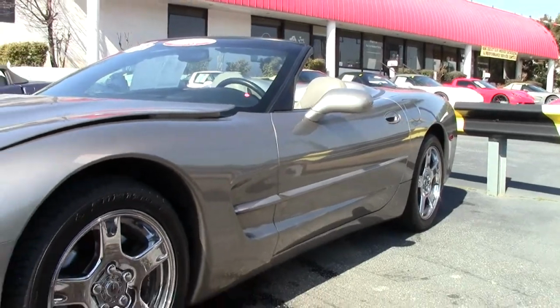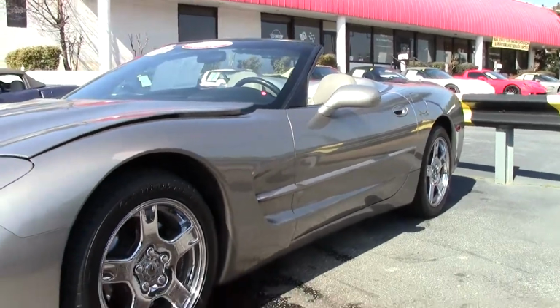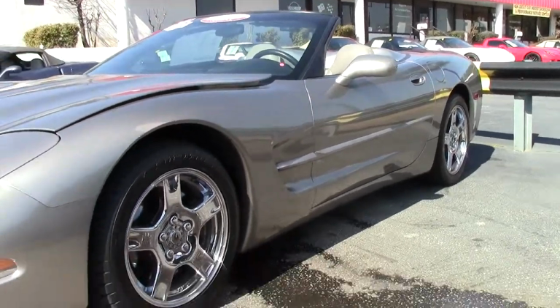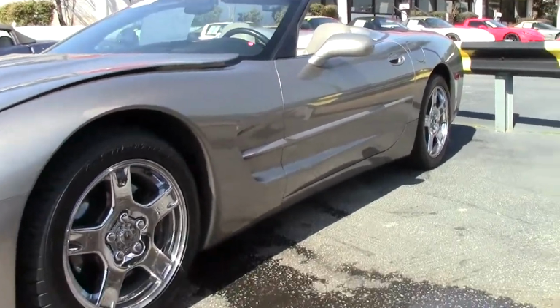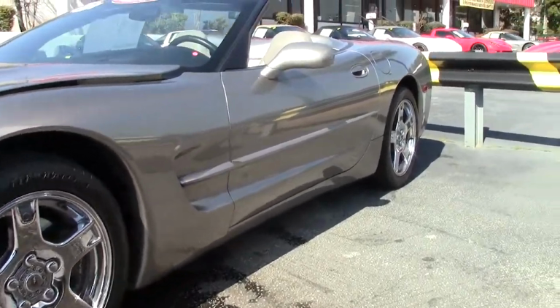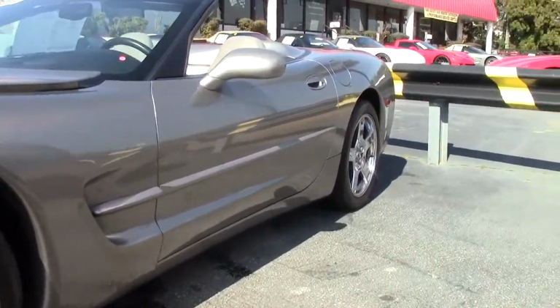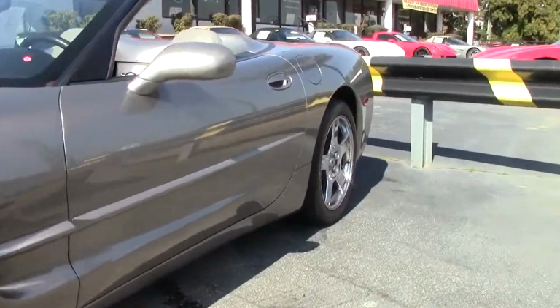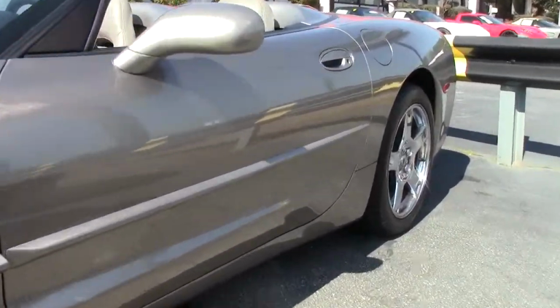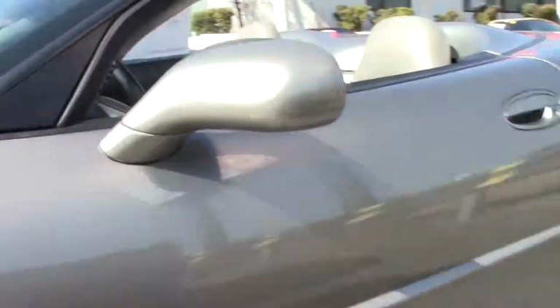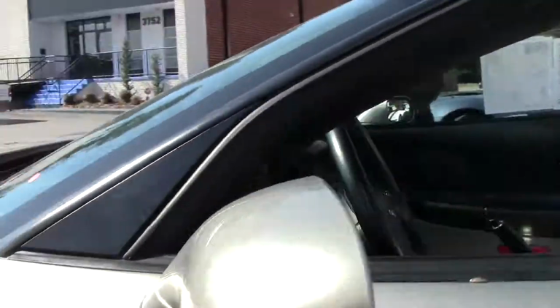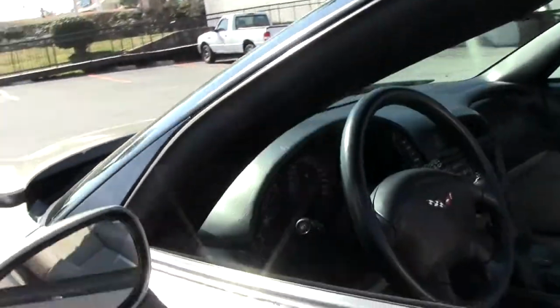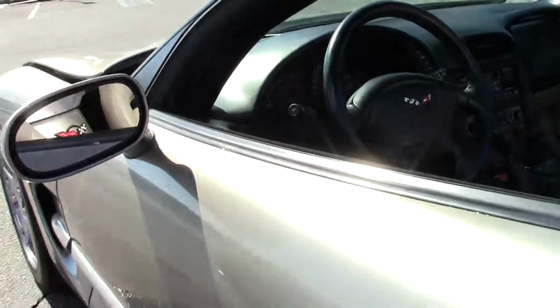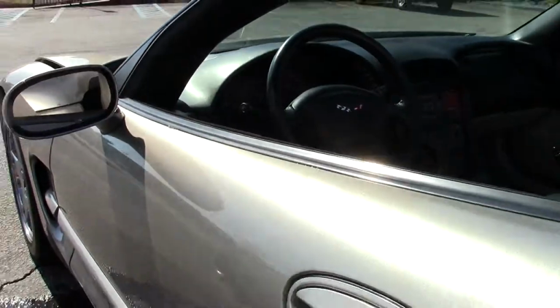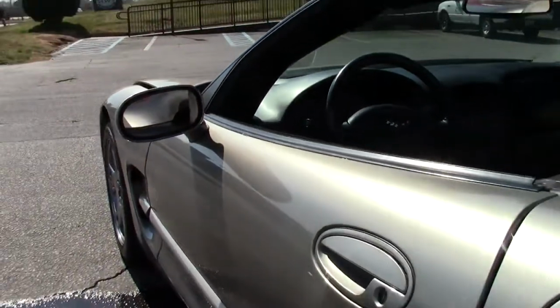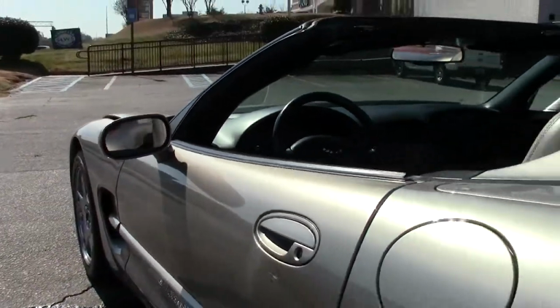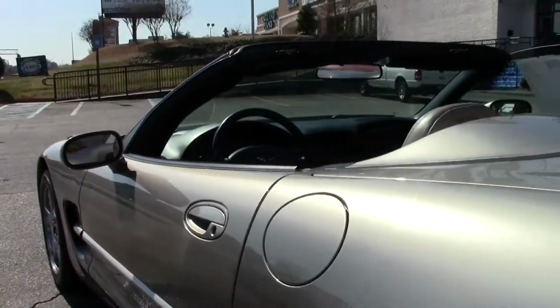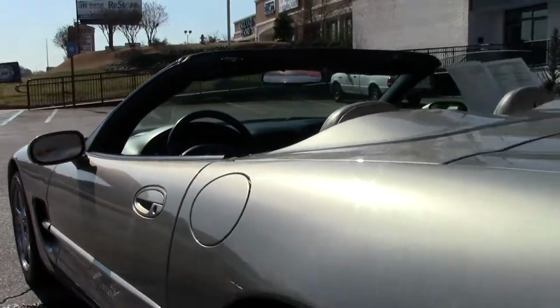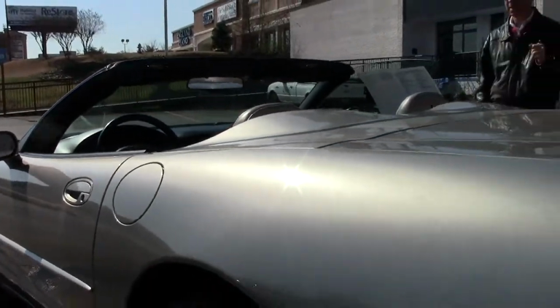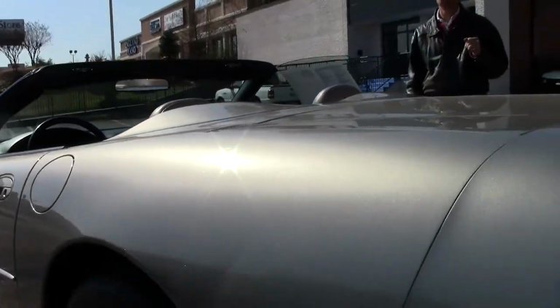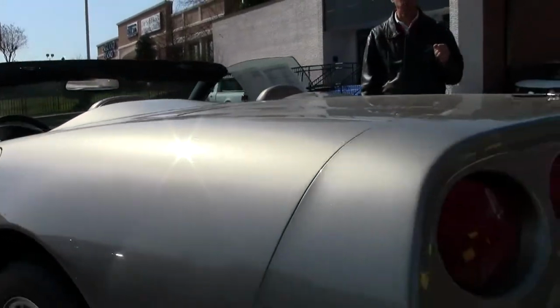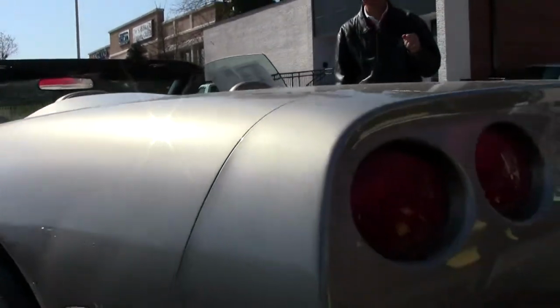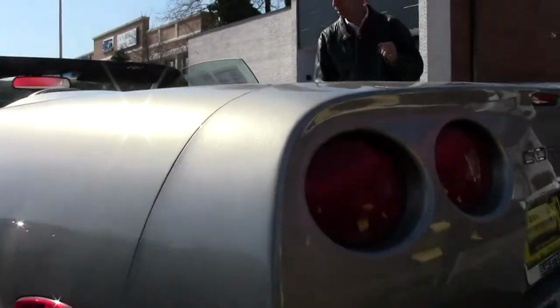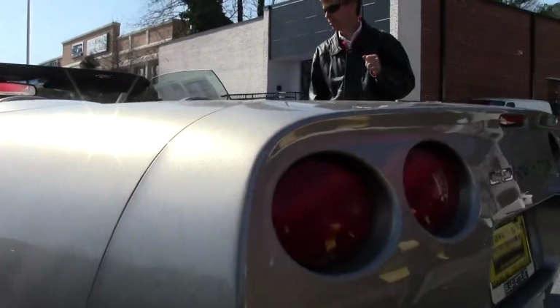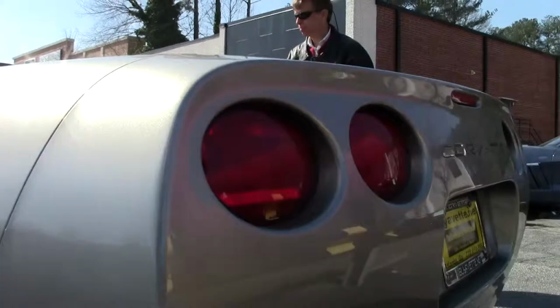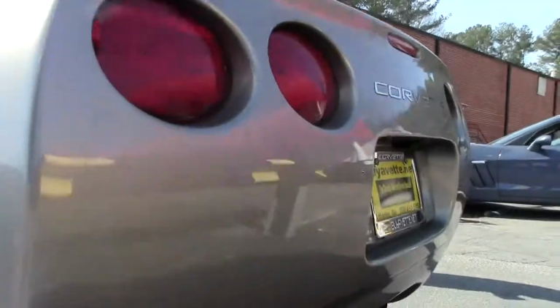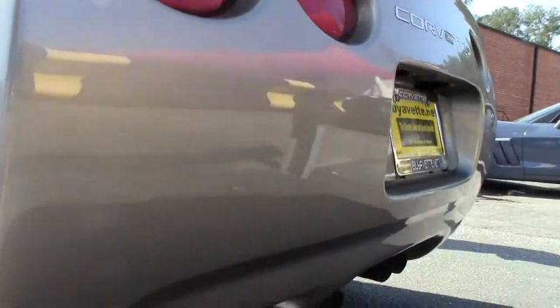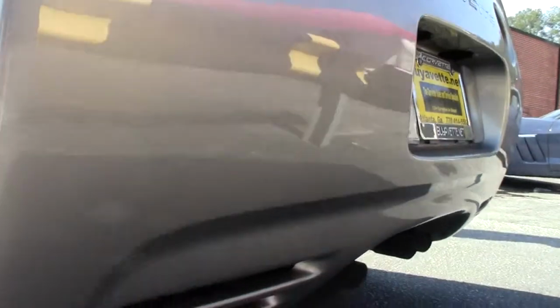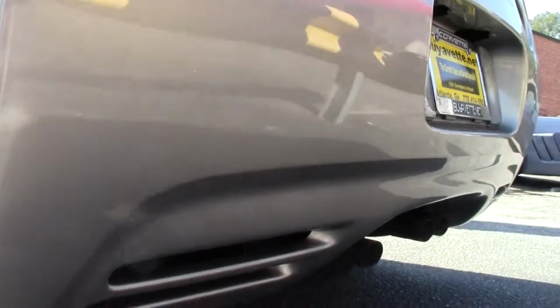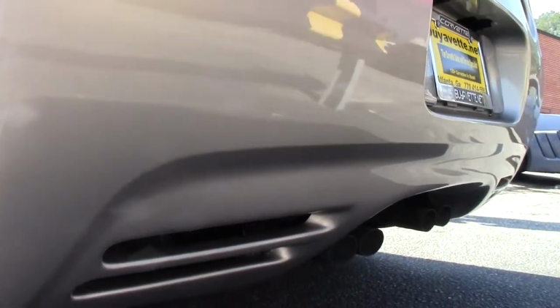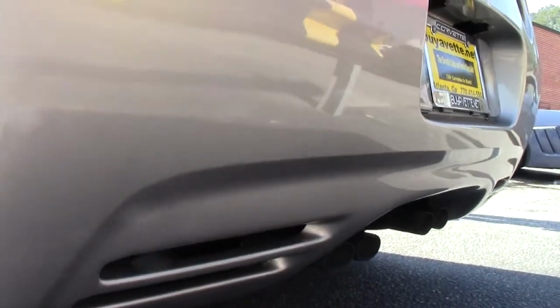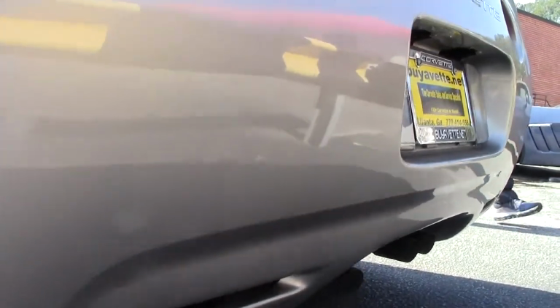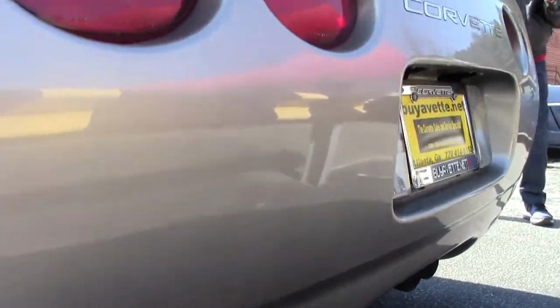One owner, garage-kept, 37,000 miles. As you can see, the paint has been well maintained. Tires look great.